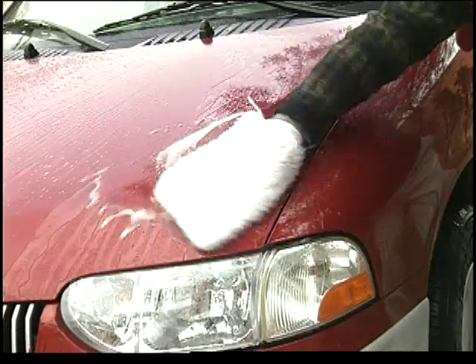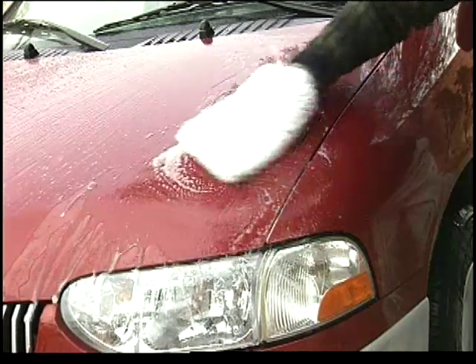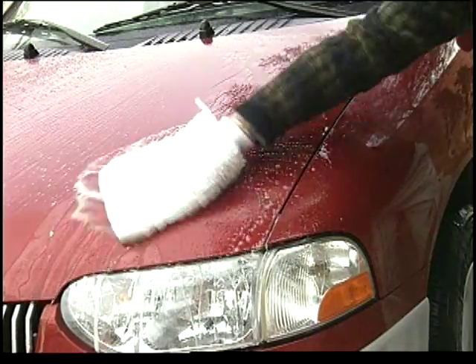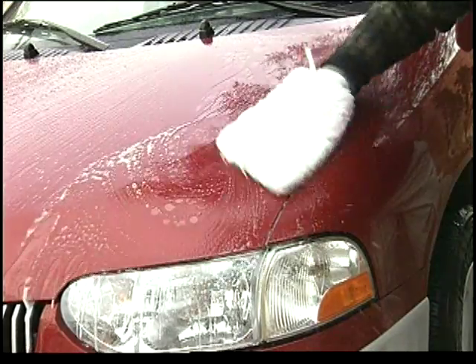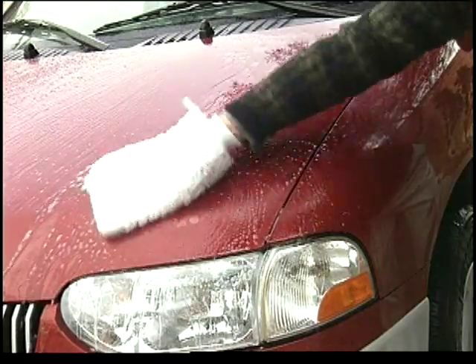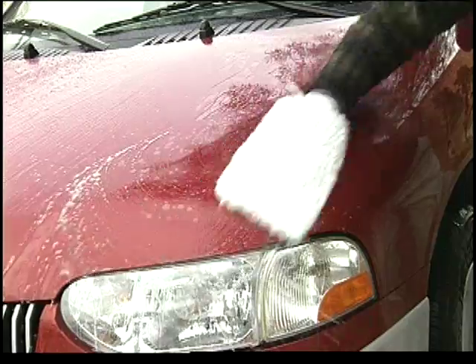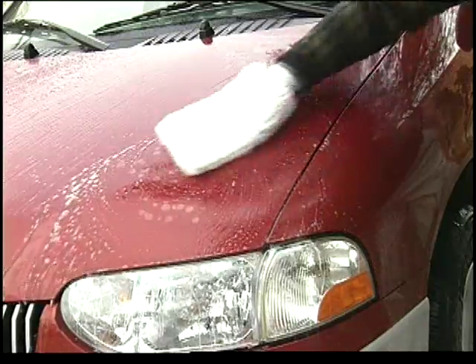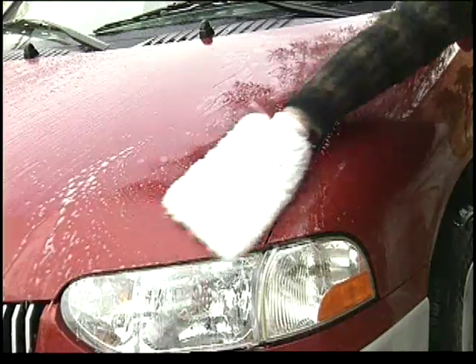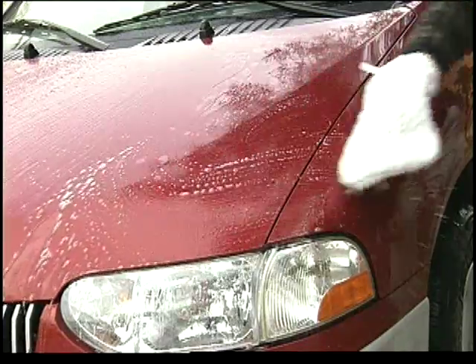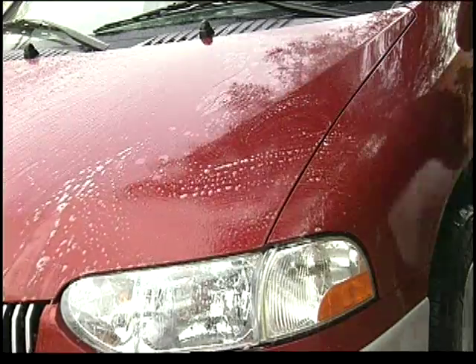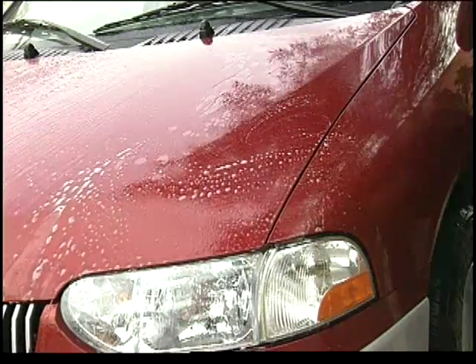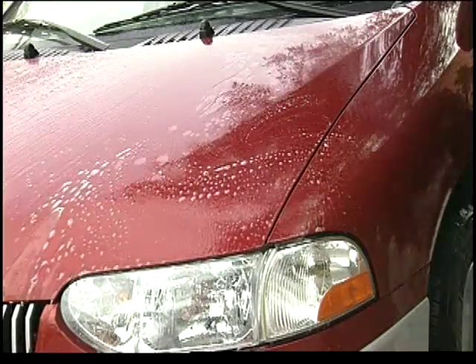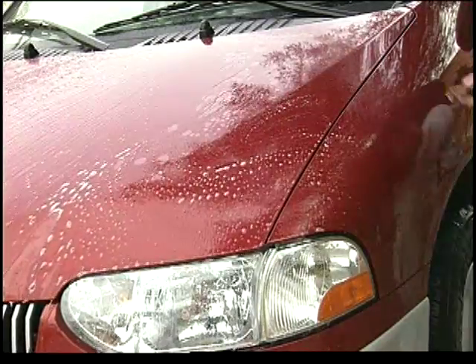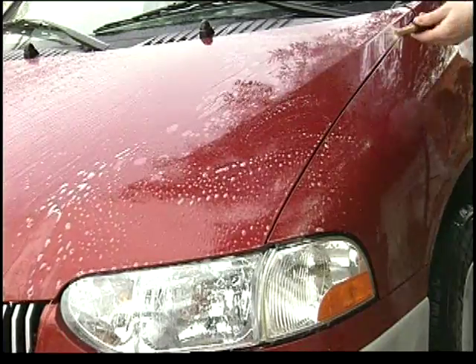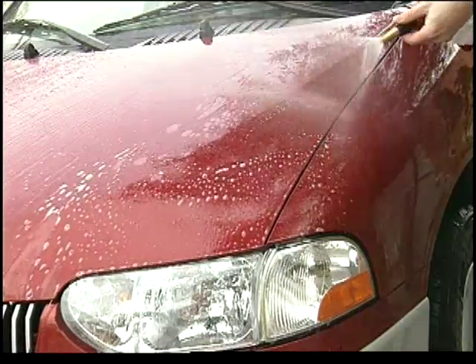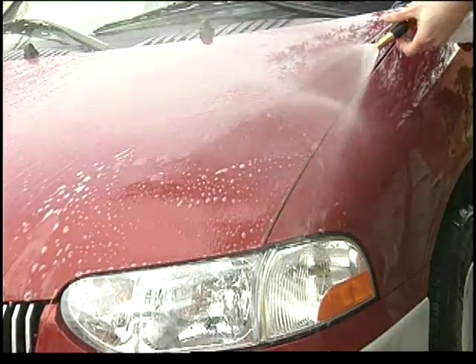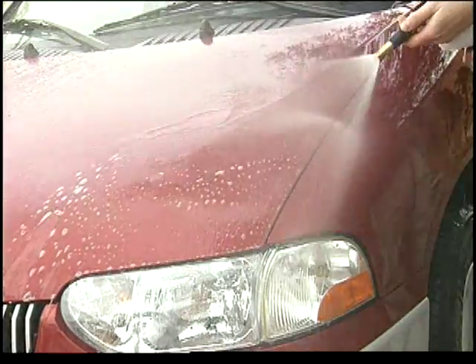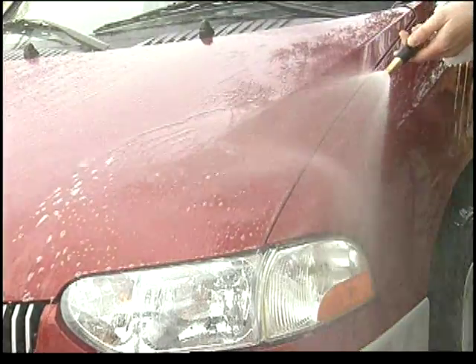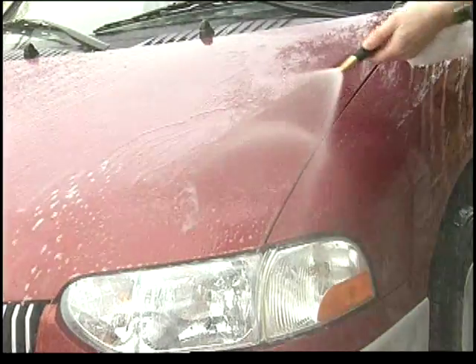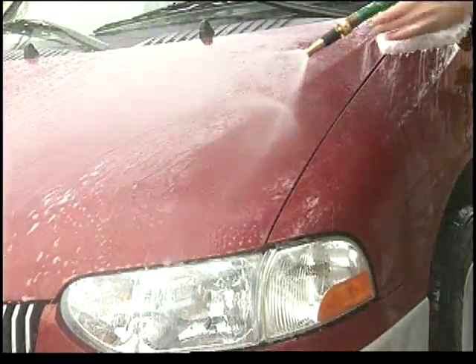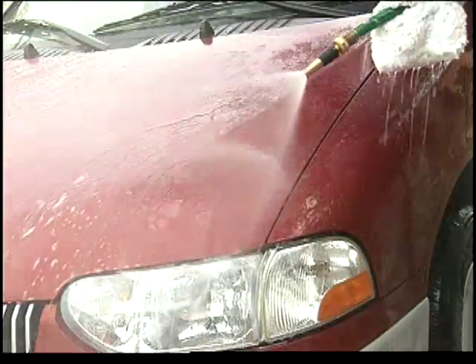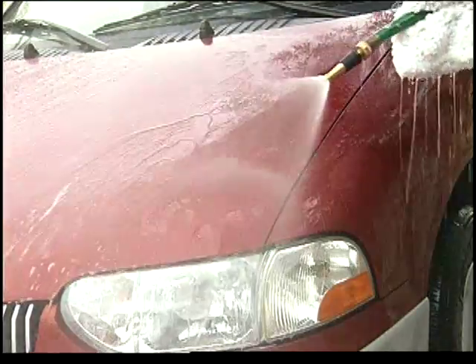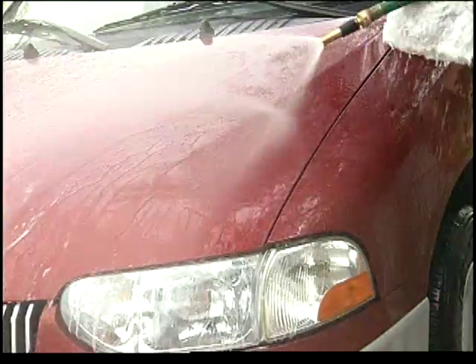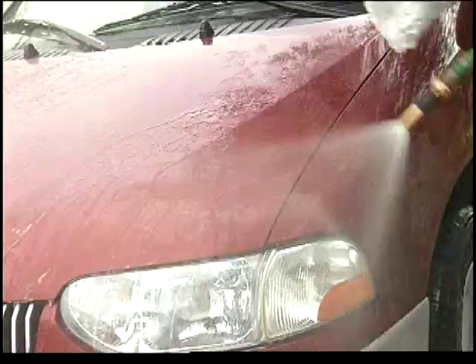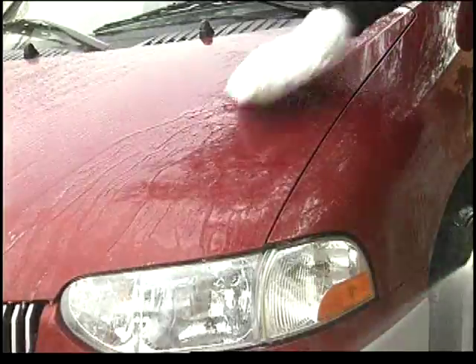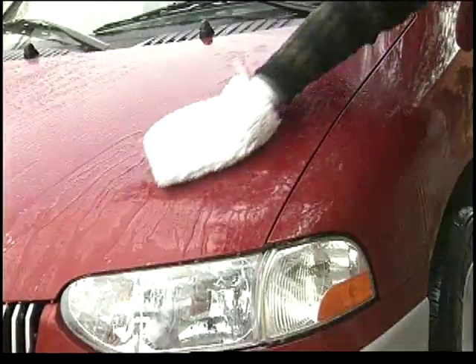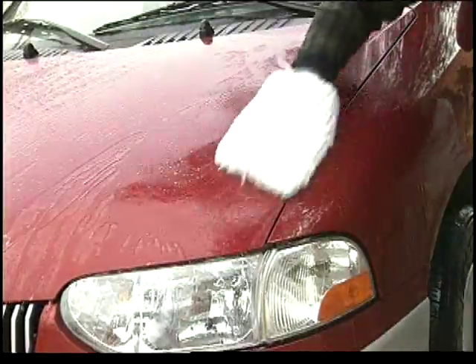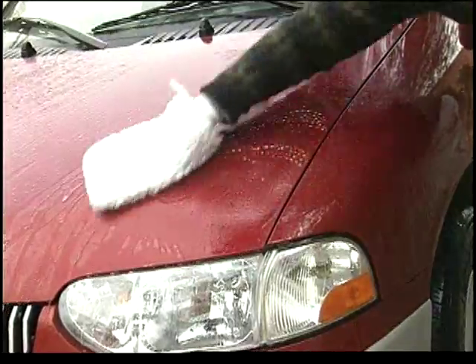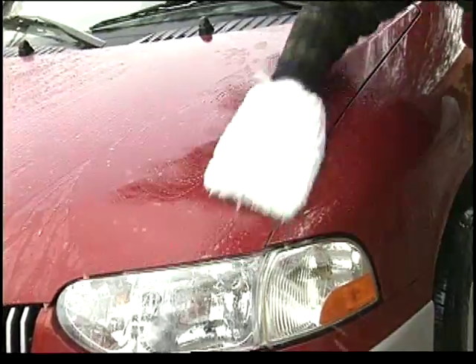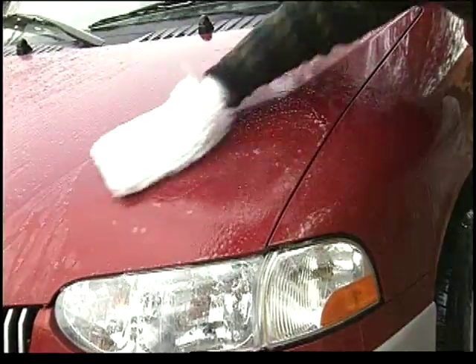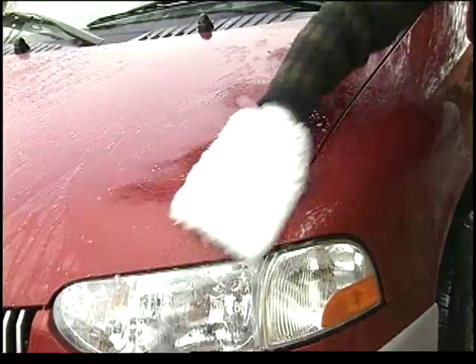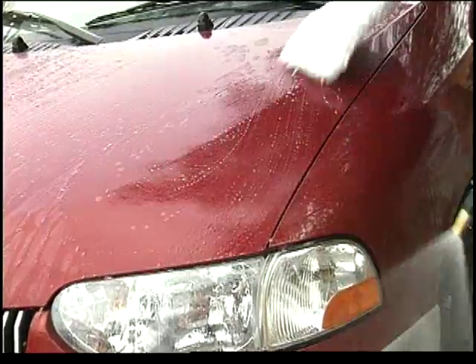And the protection lasts even through regular washings. You can now drive with confidence knowing your car has a protective layer against the elements.